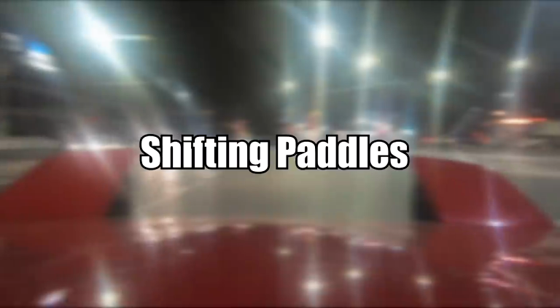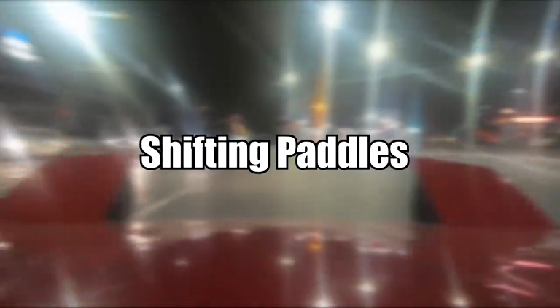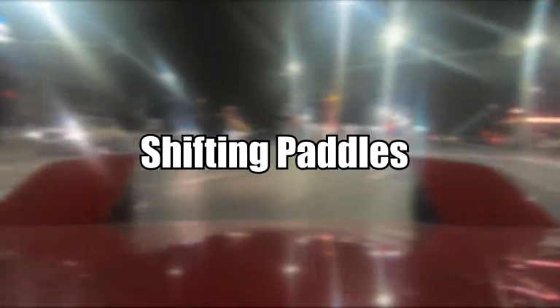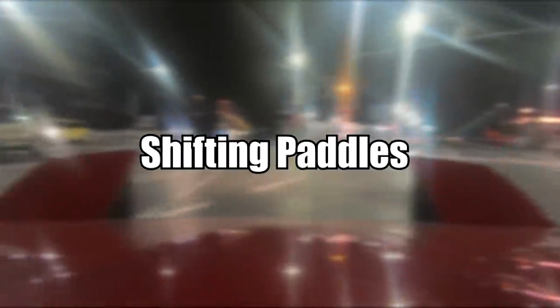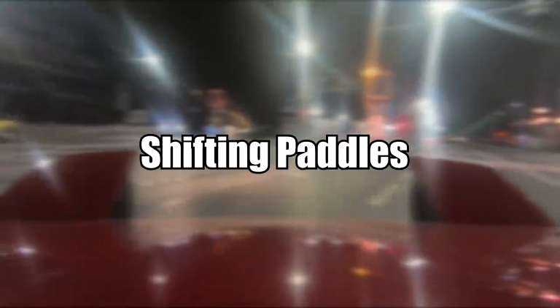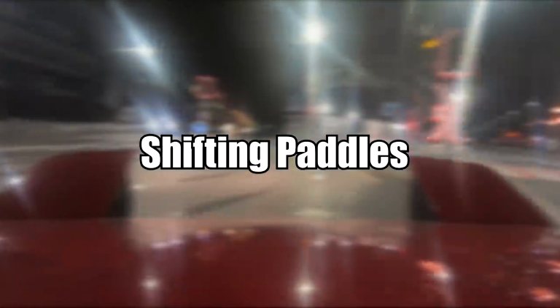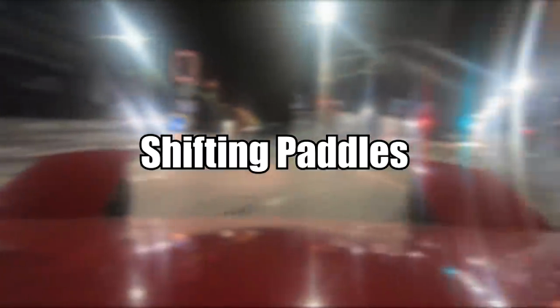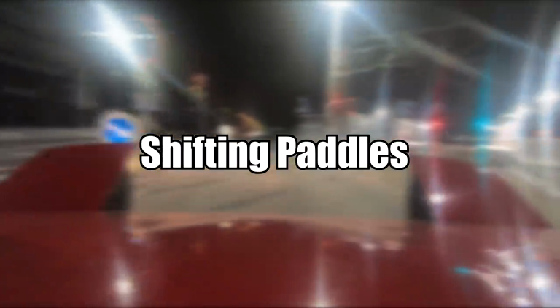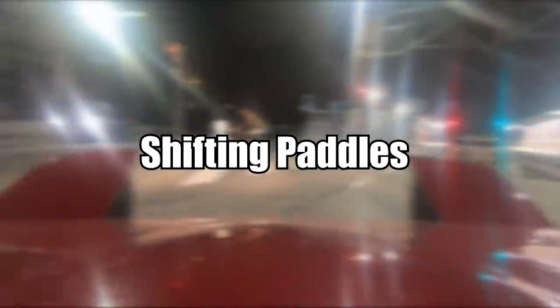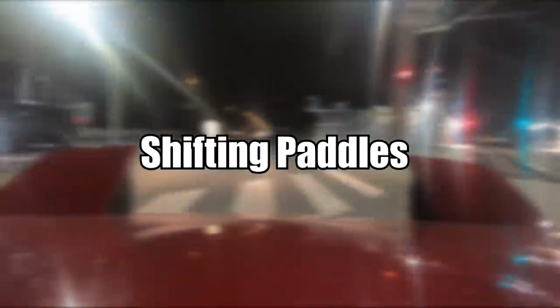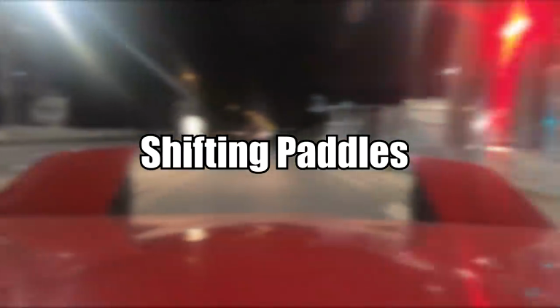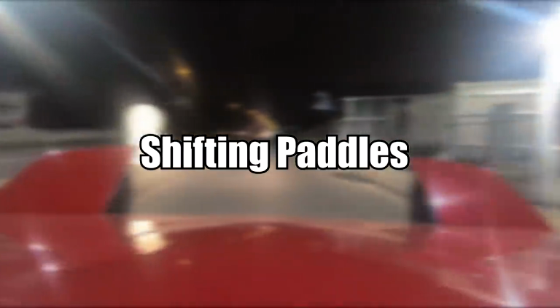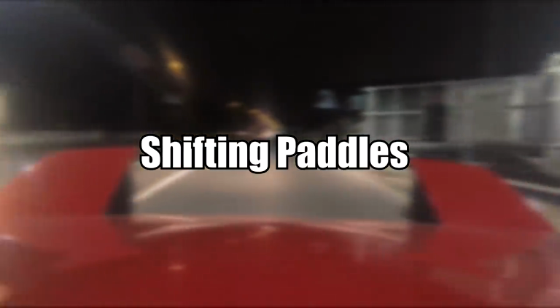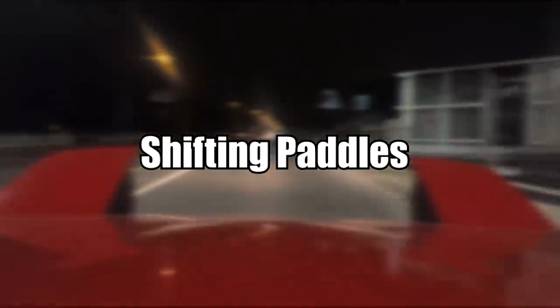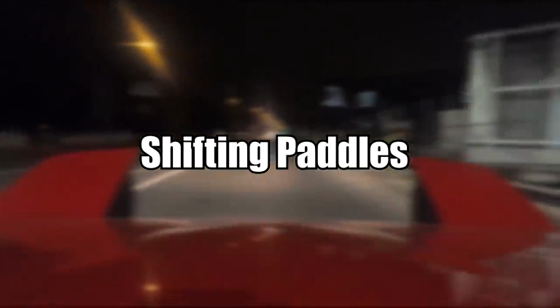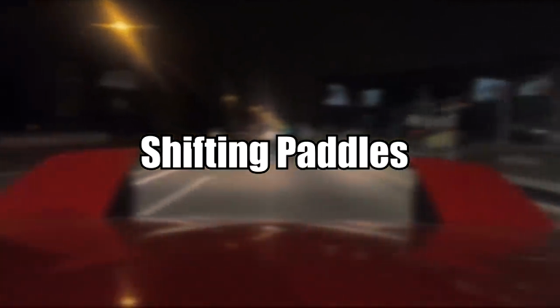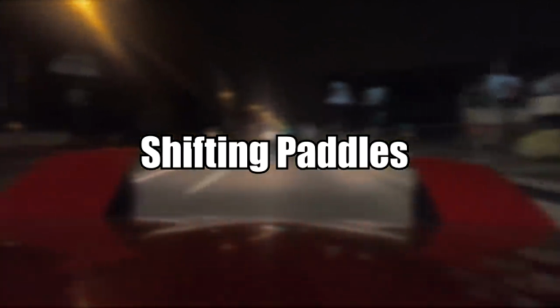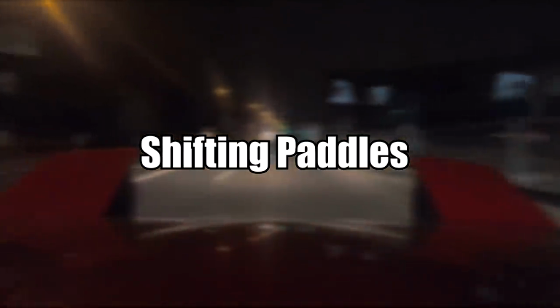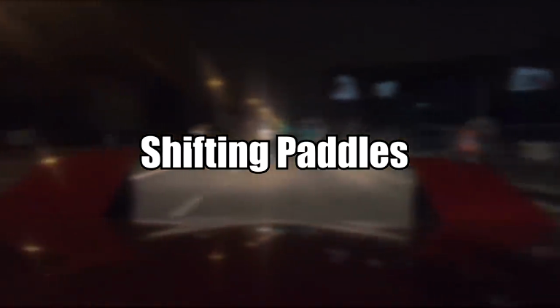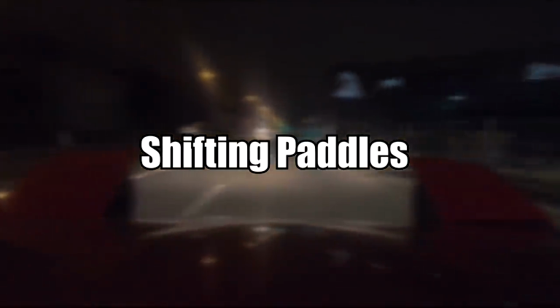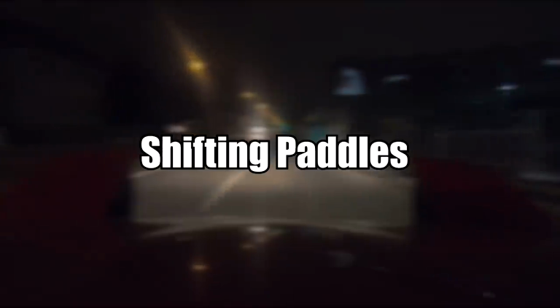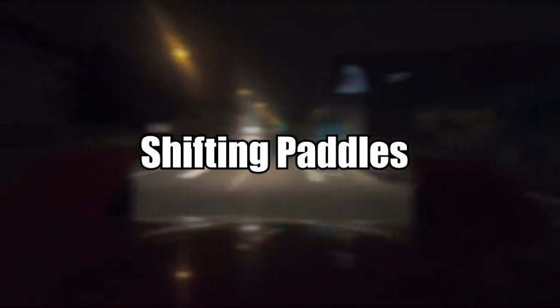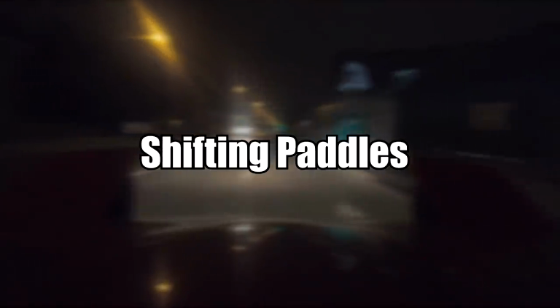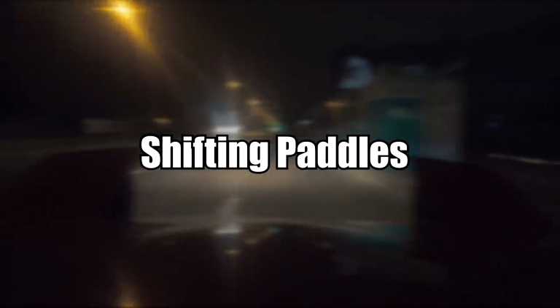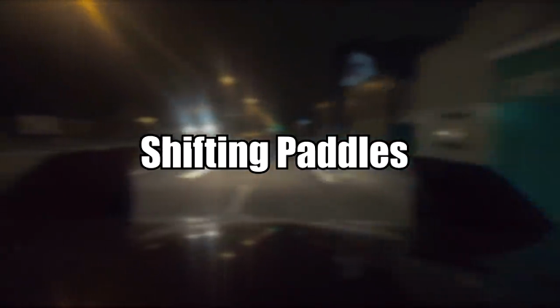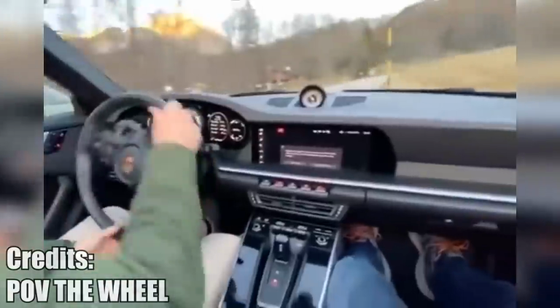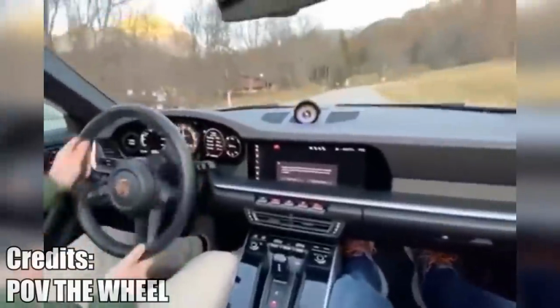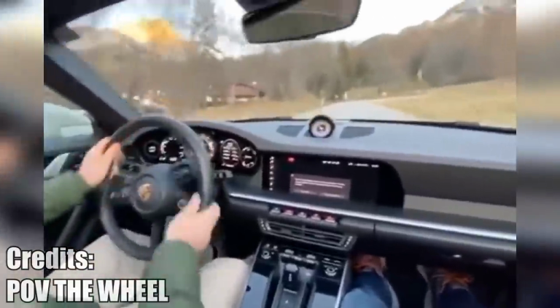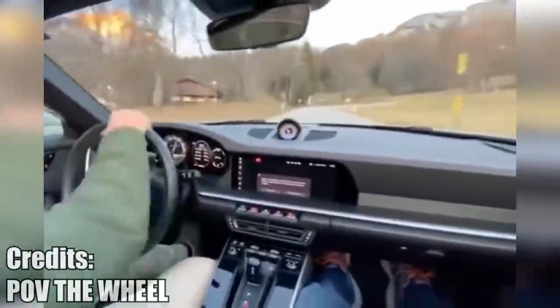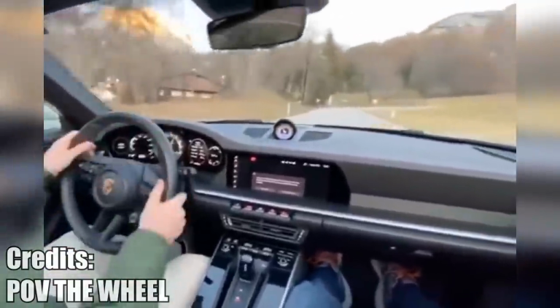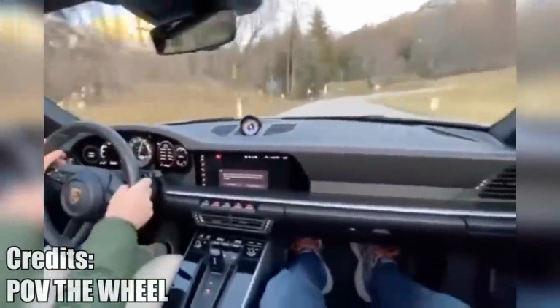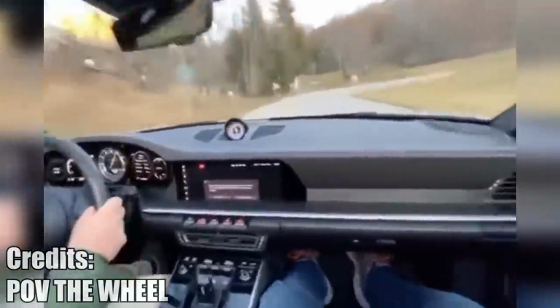If you have a steering wheel for racing games, or just a really expensive sports car, you may know the struggle of finding the correct pedals when you turn the wheel more than 180 degrees. This guy, however, can't relate to this problem.